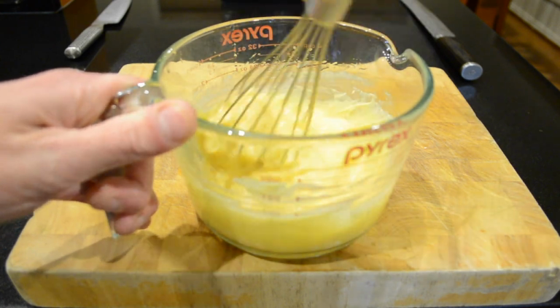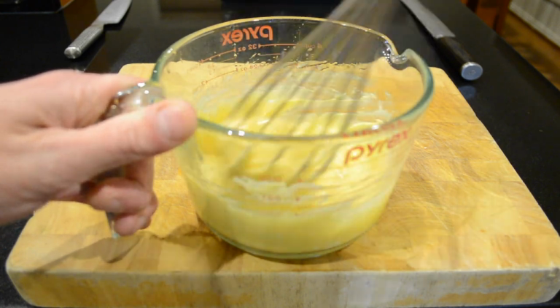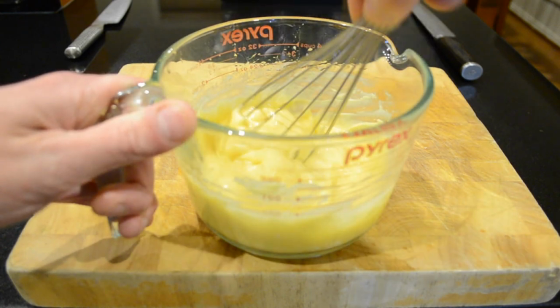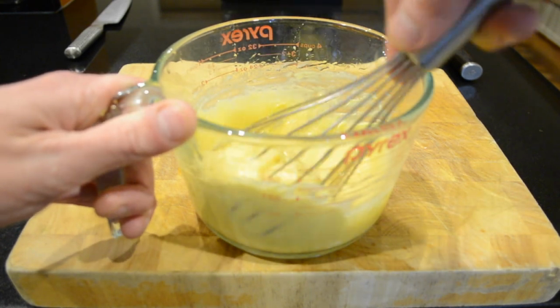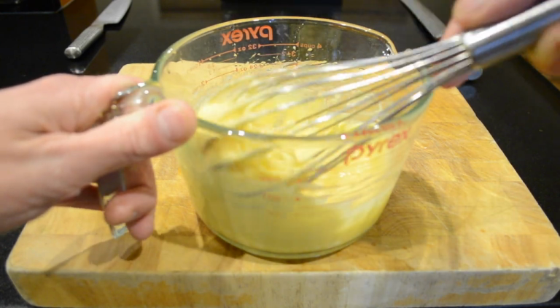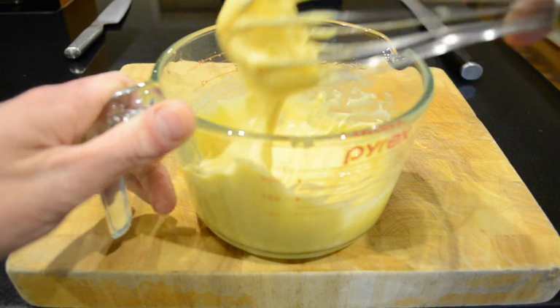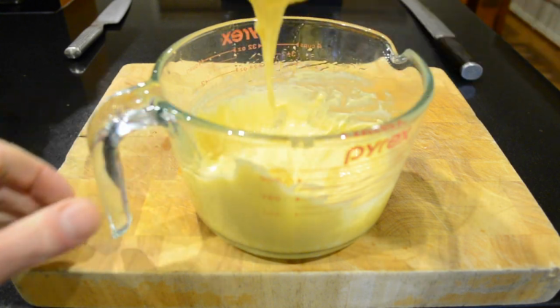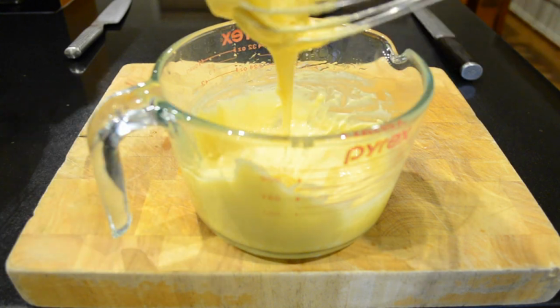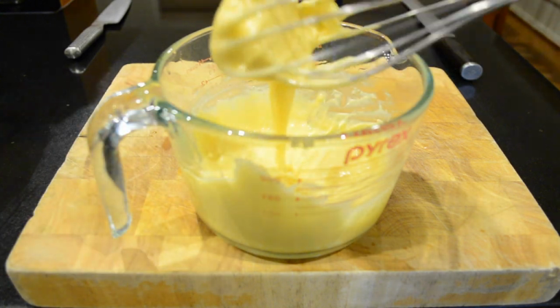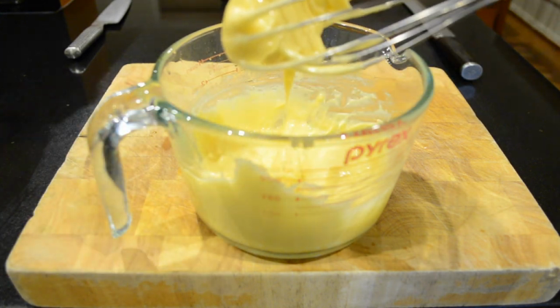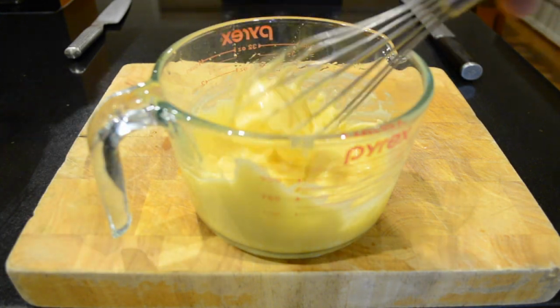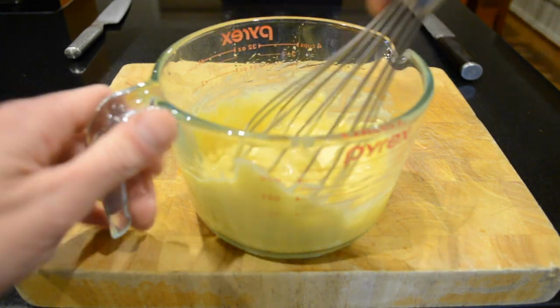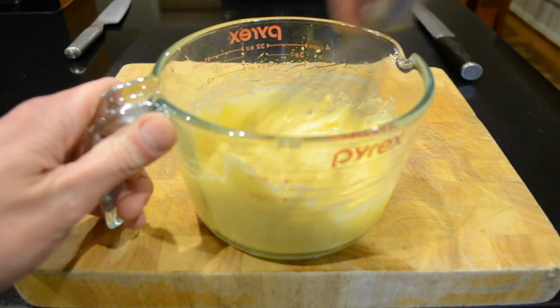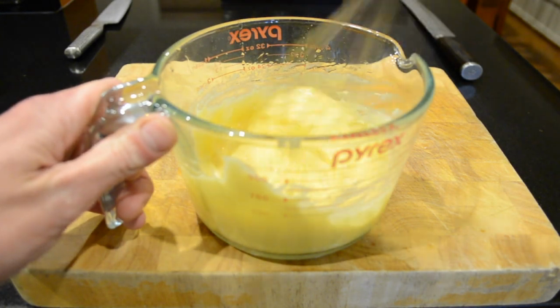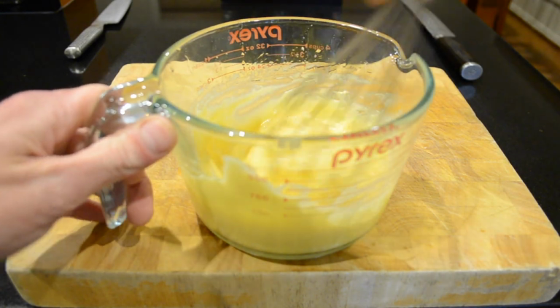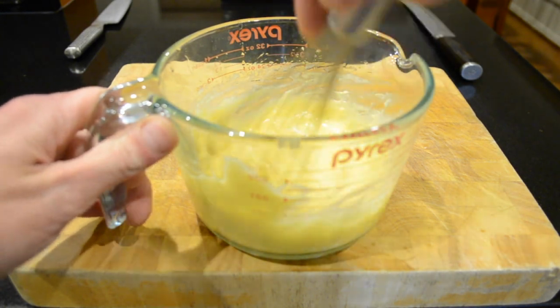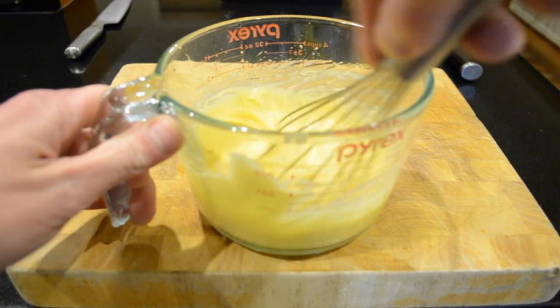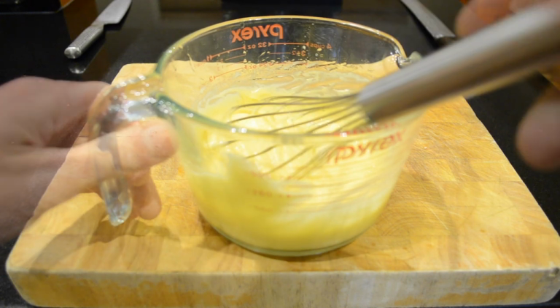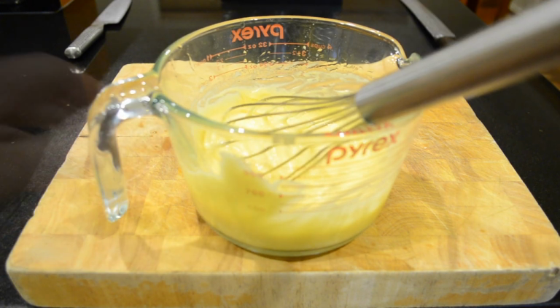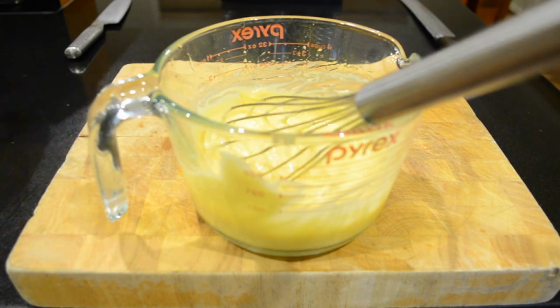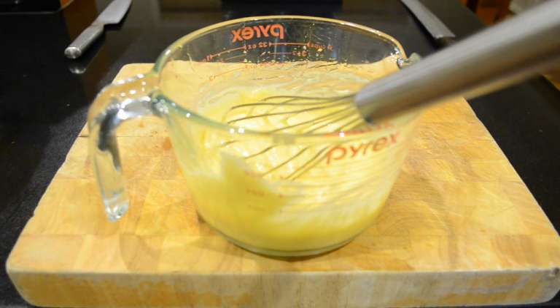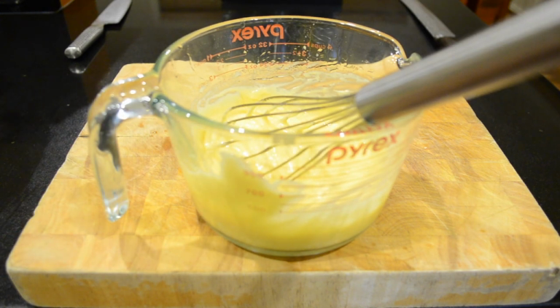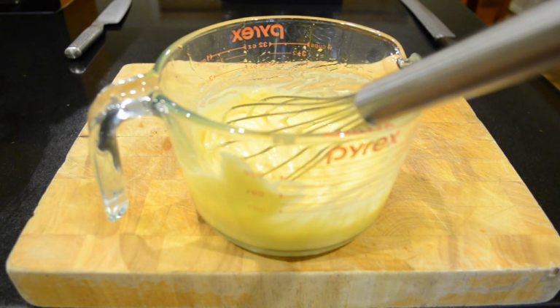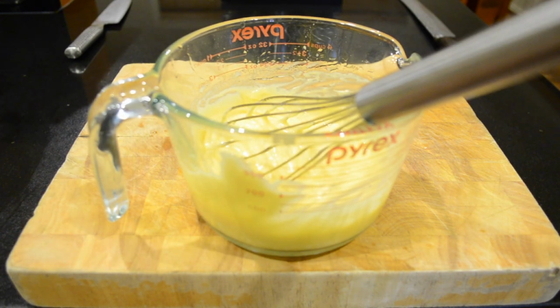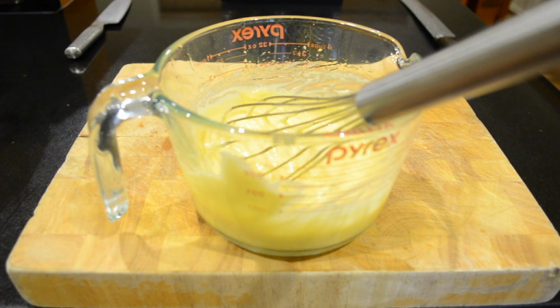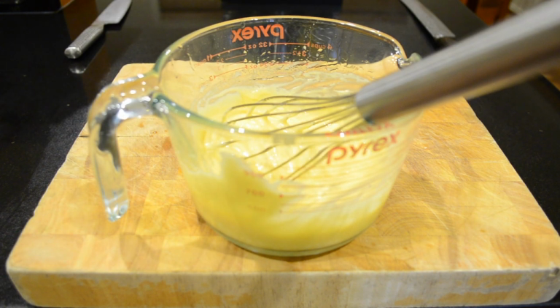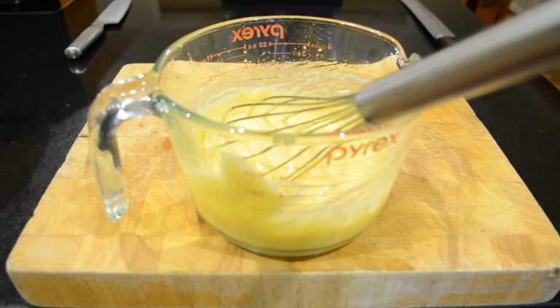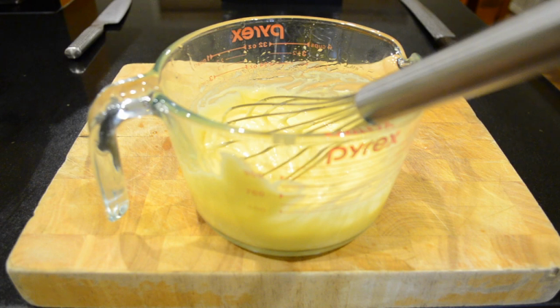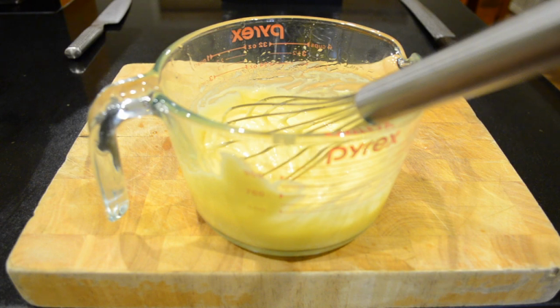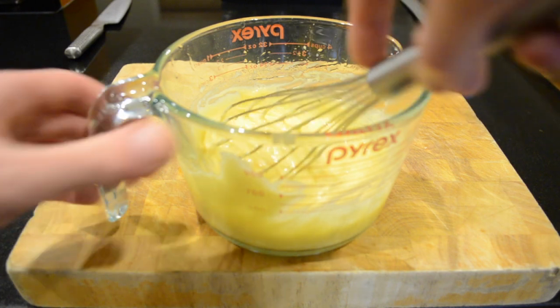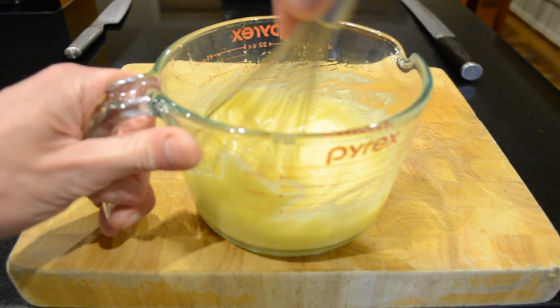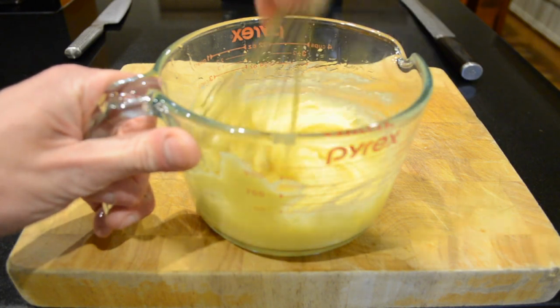Now that all of the olive oil has been added, it's nice and thick. I'm then going to add my lemon juice, and when adding the lemon juice the acidity in the lemons will help stabilise it.